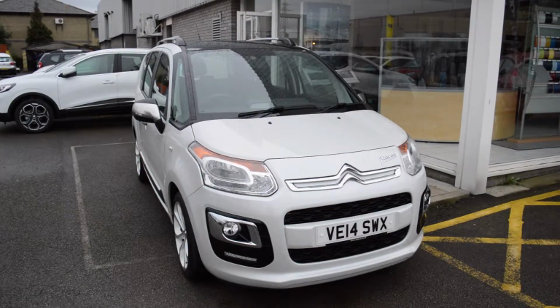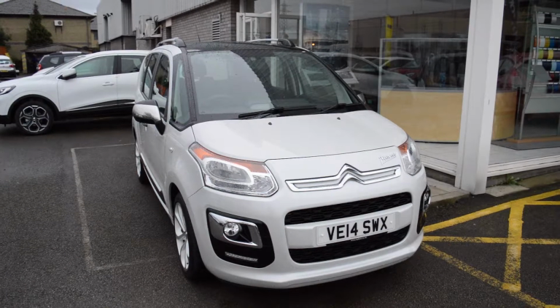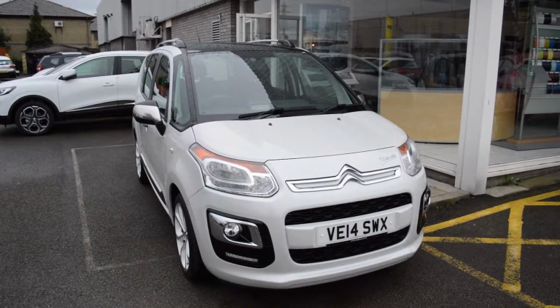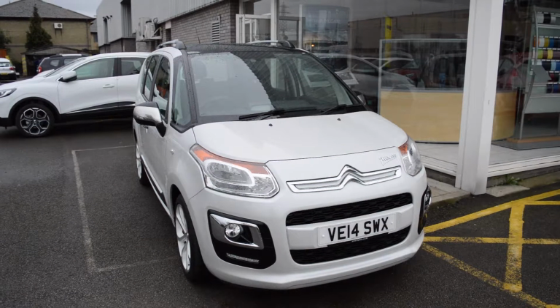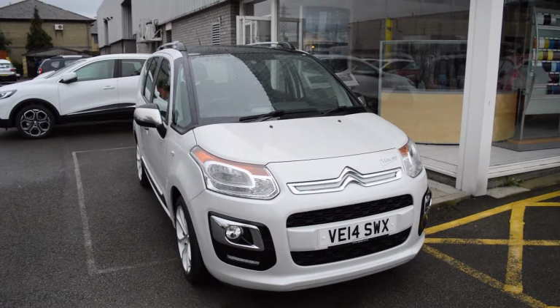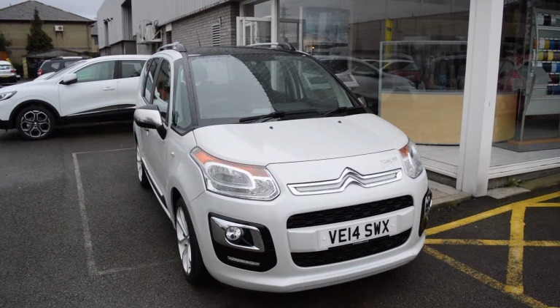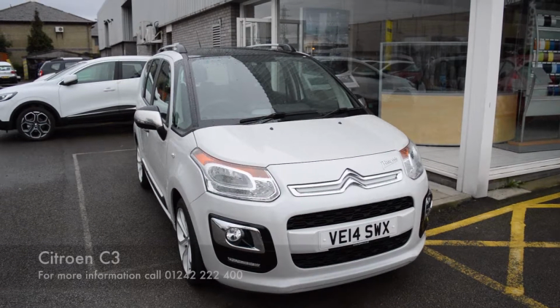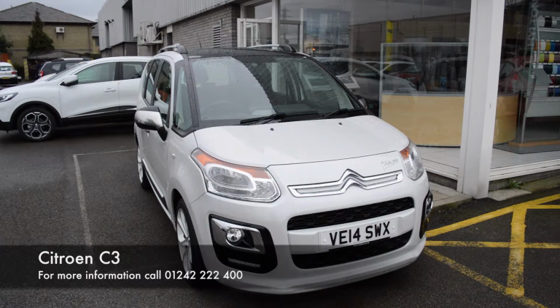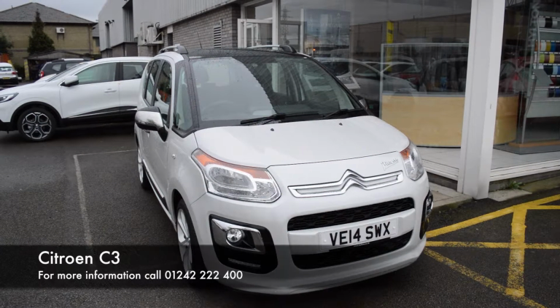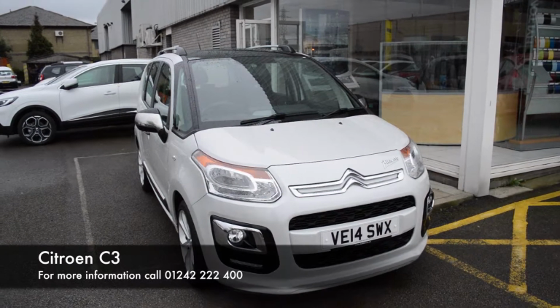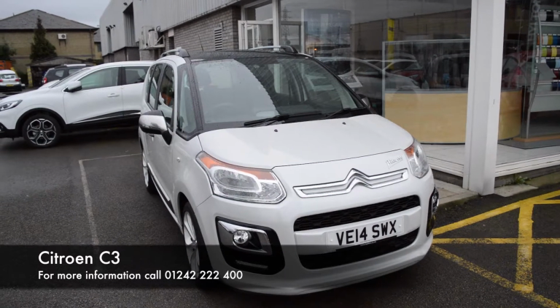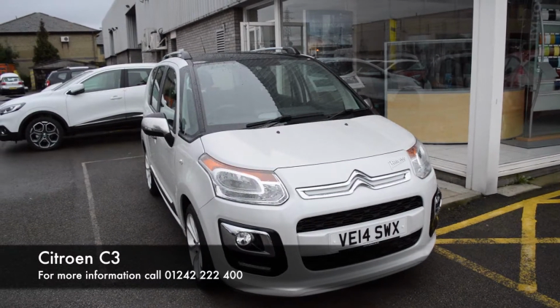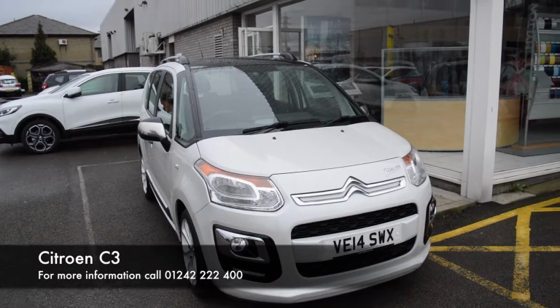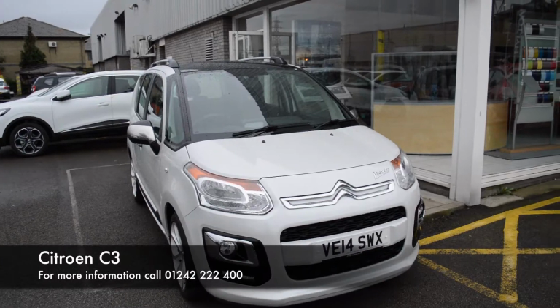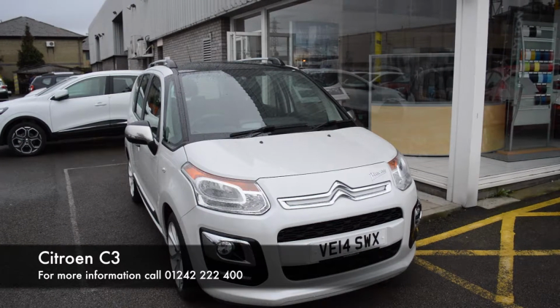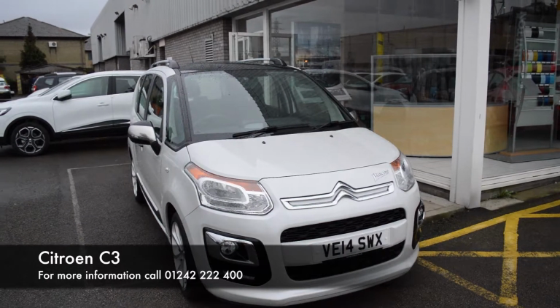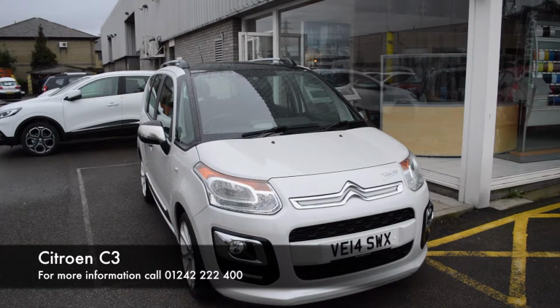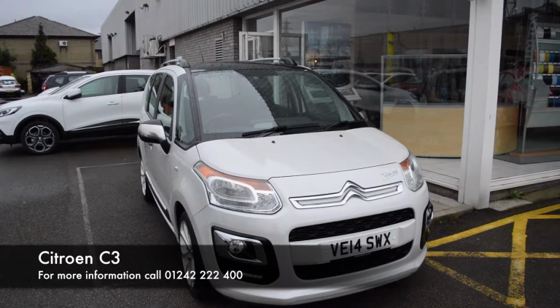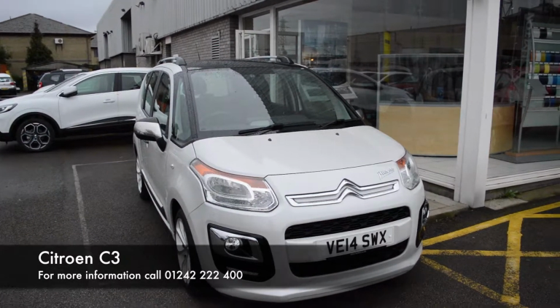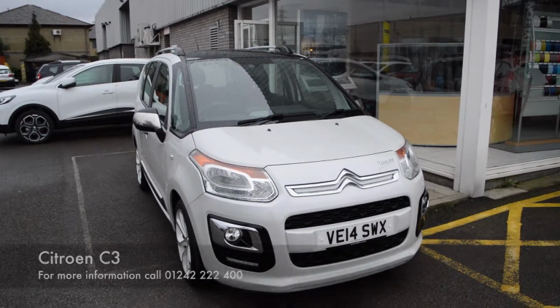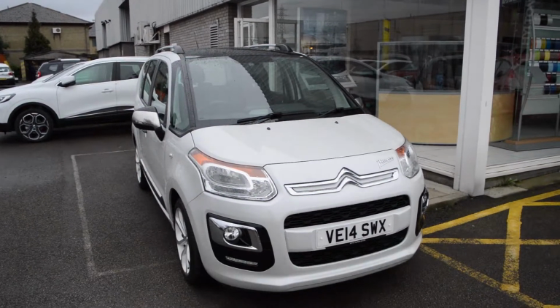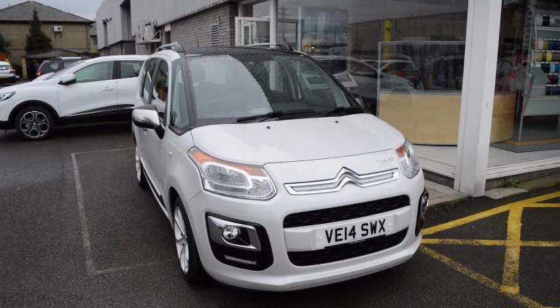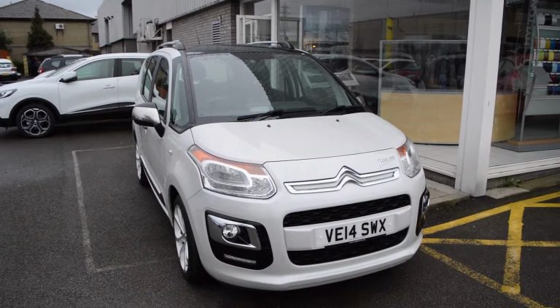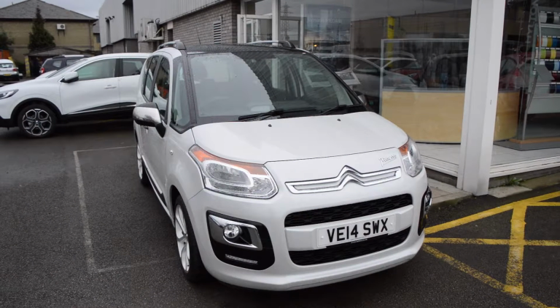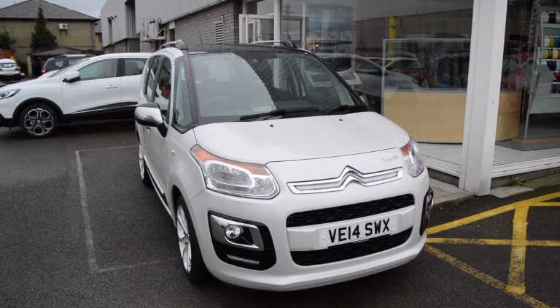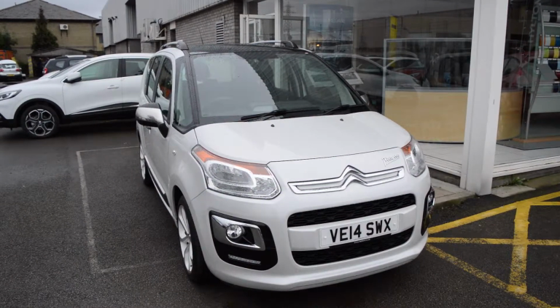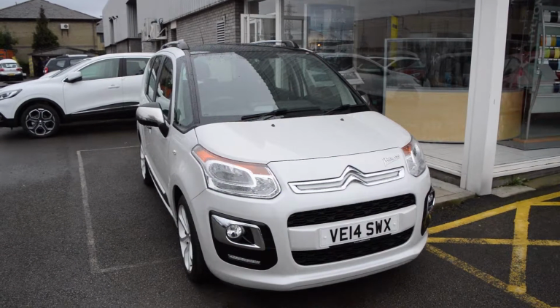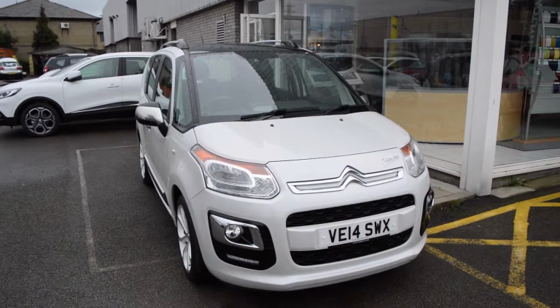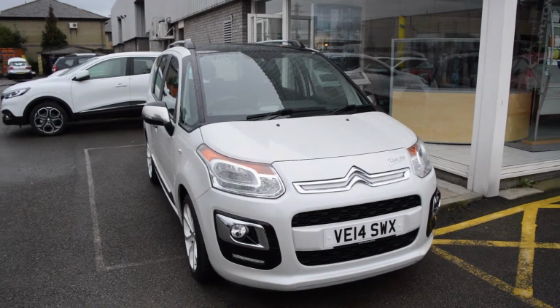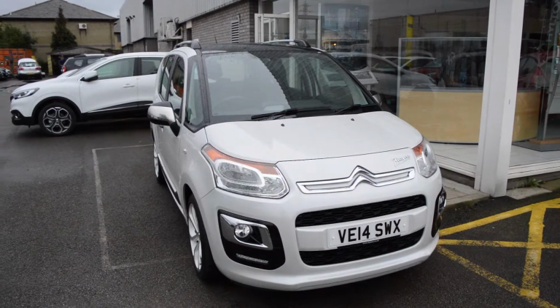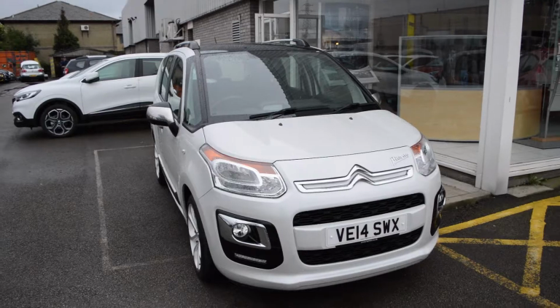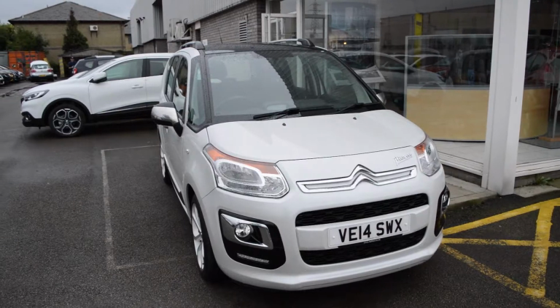Hello, welcome to Hilton Renault in Cheltenham. Today I'll be showing you around the Citroen C3 Picasso 1.6 diesel selection that we currently have in stock.